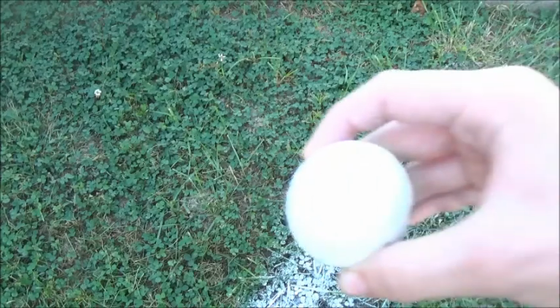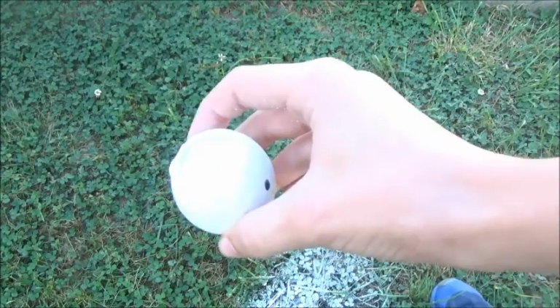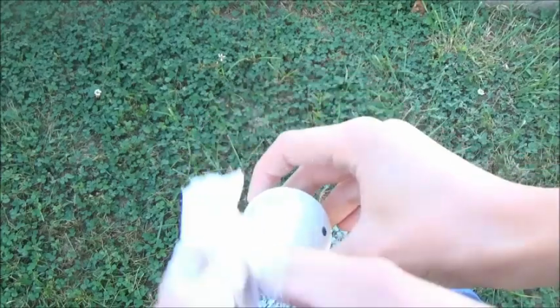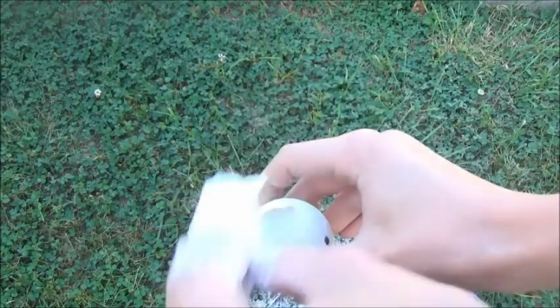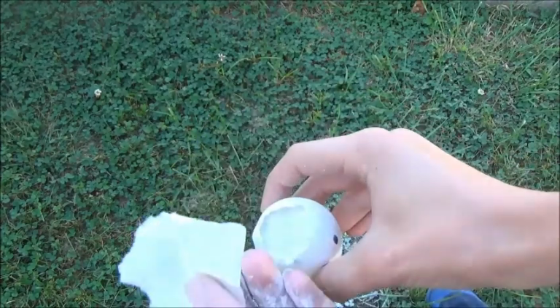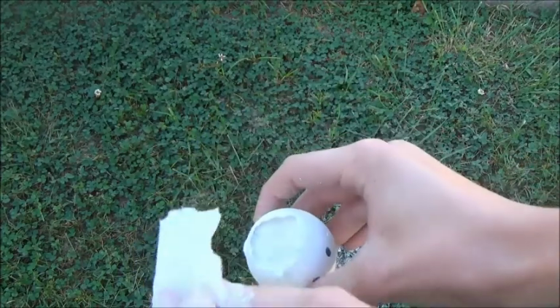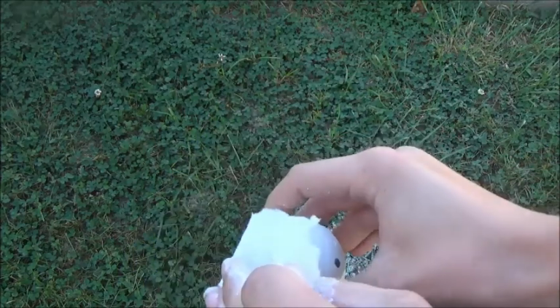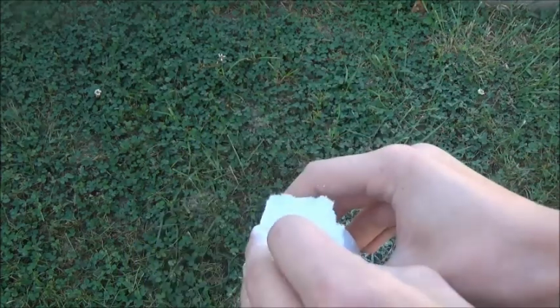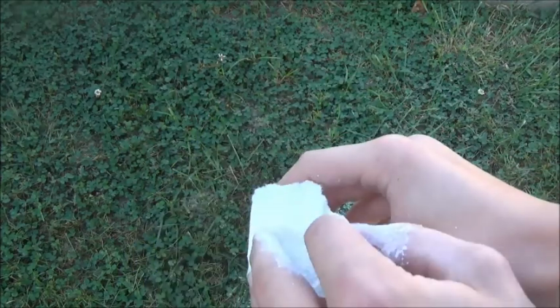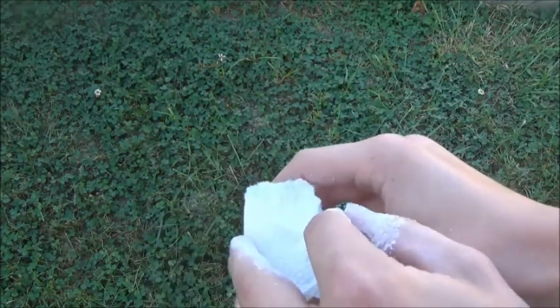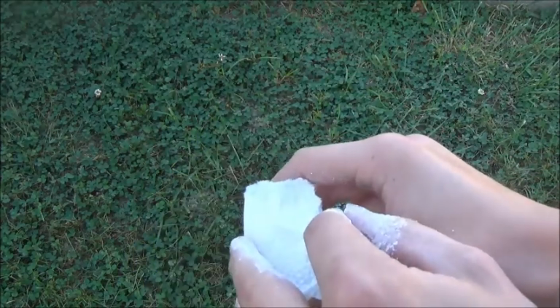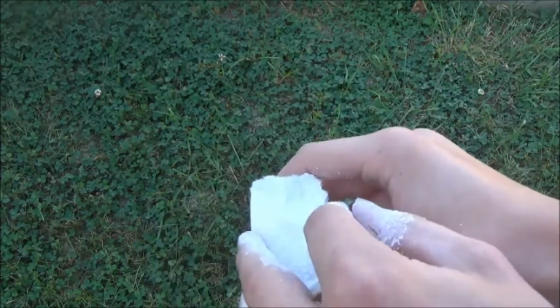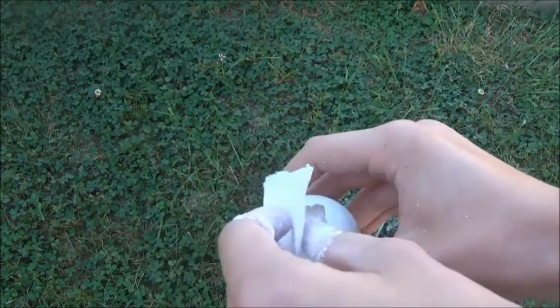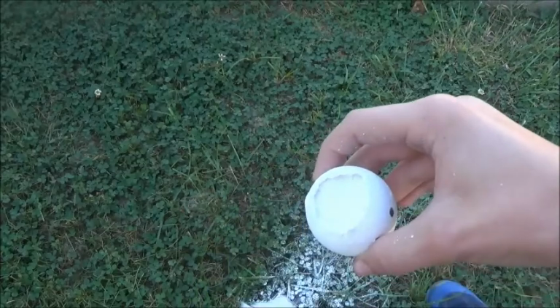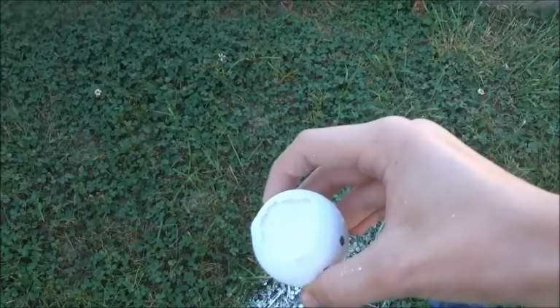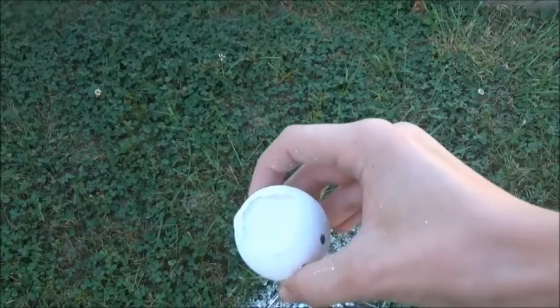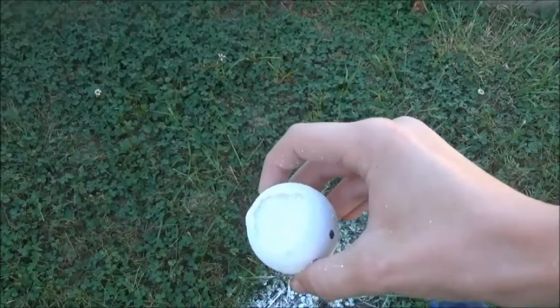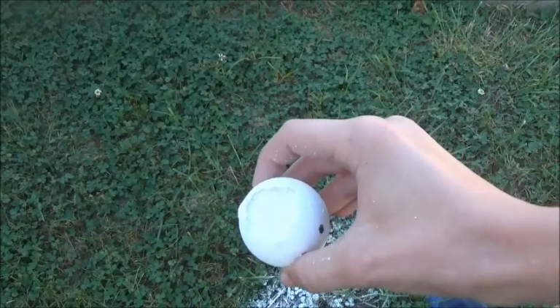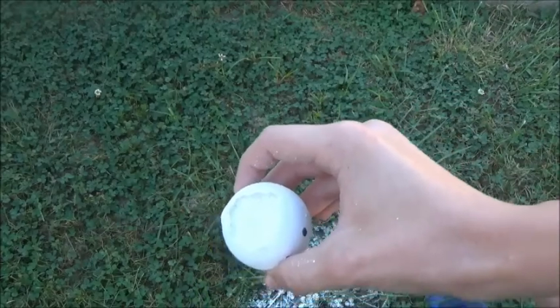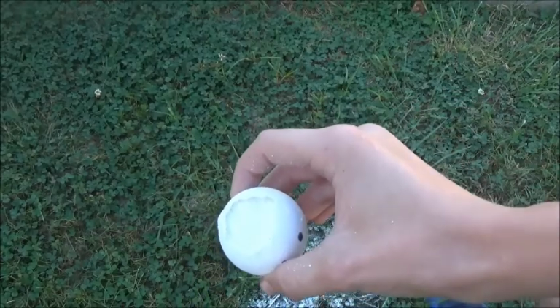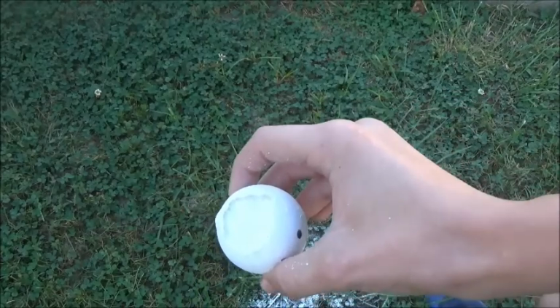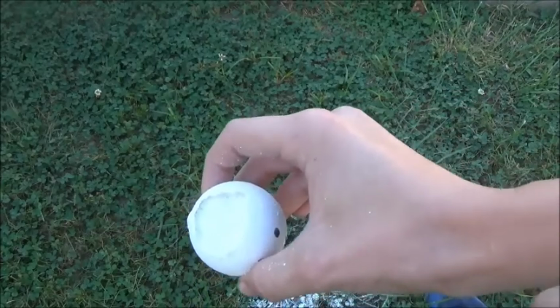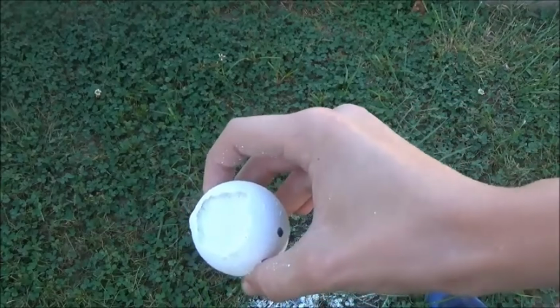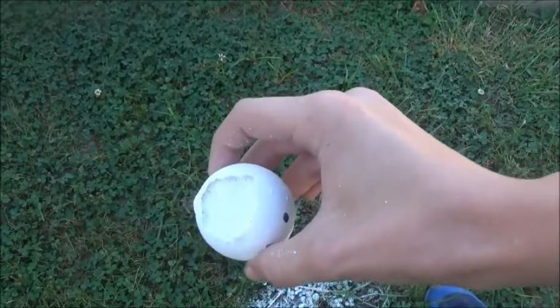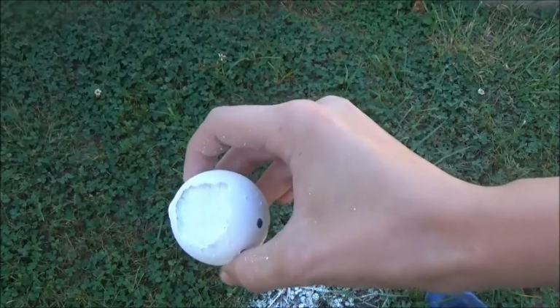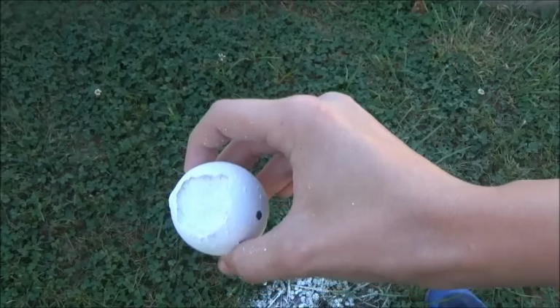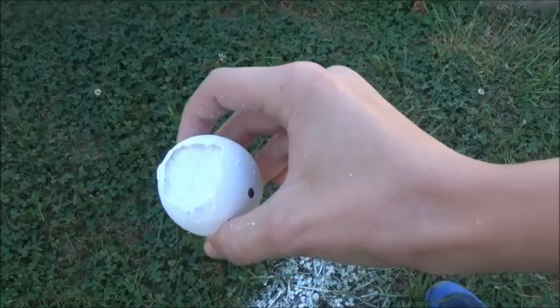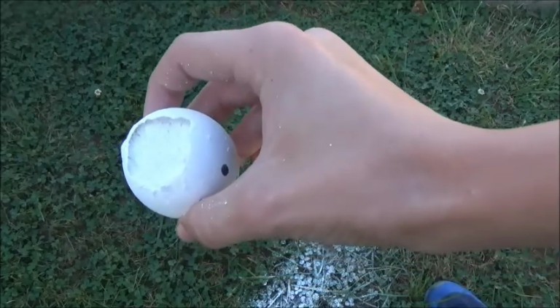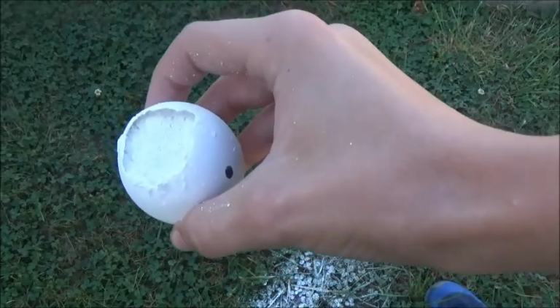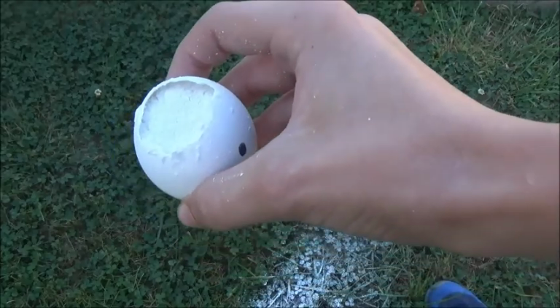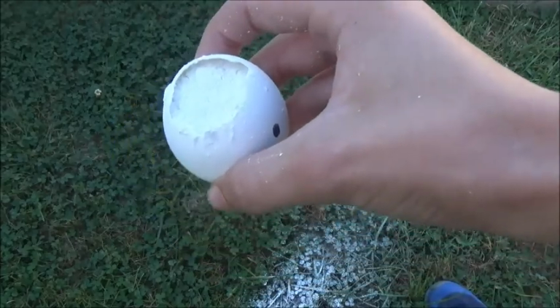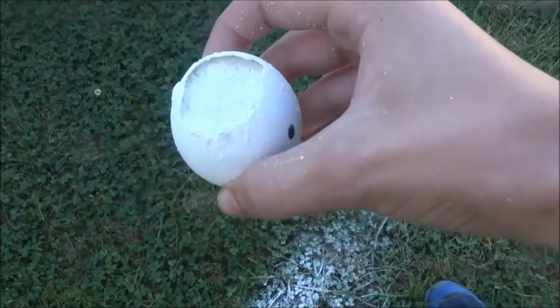So then what you want to do is take your piece of paper towel and glue it over the hole so nothing falls out. I'm going to do that quick. I'm also going to wash off this powder off my hand.